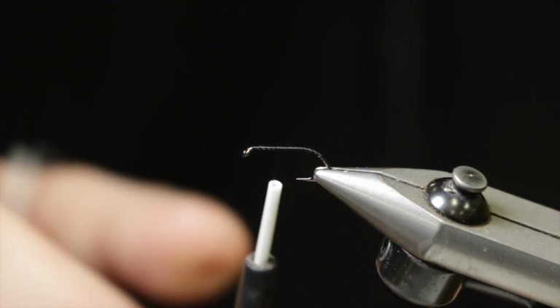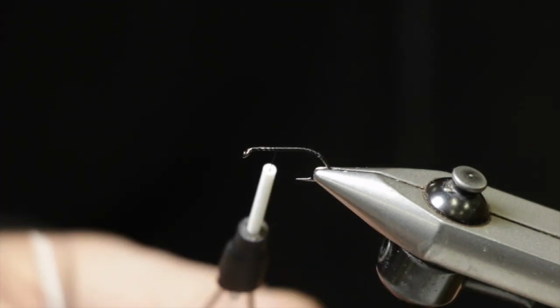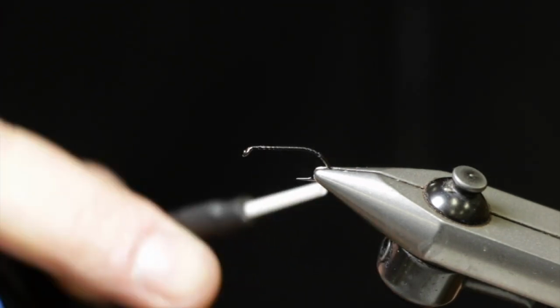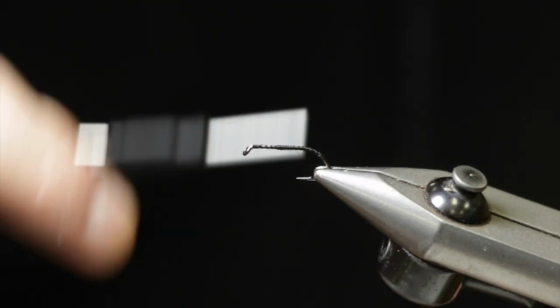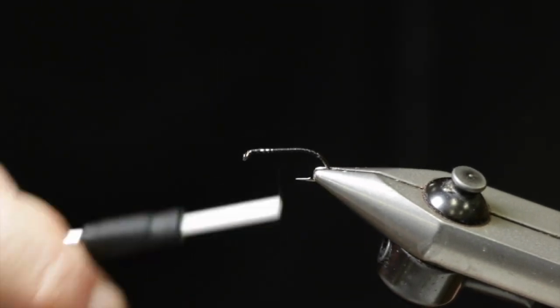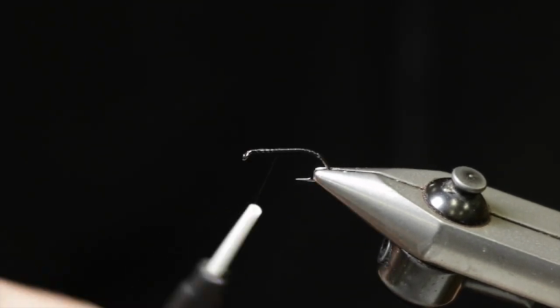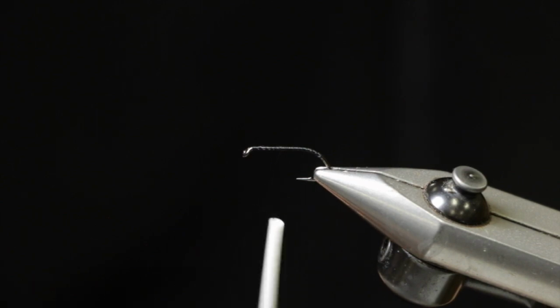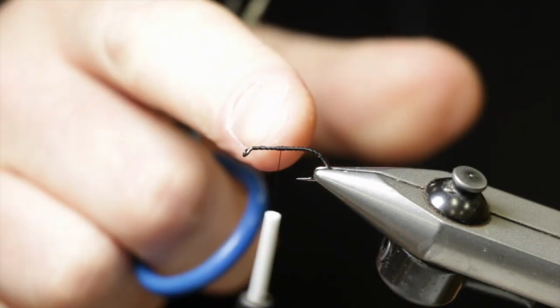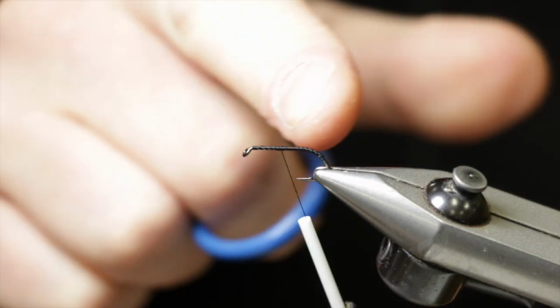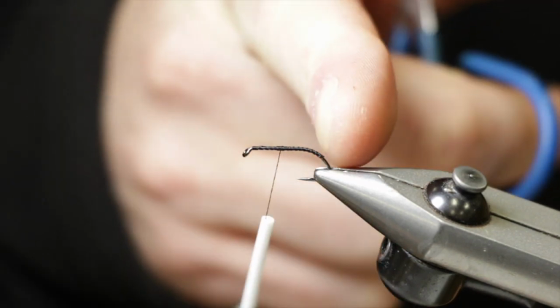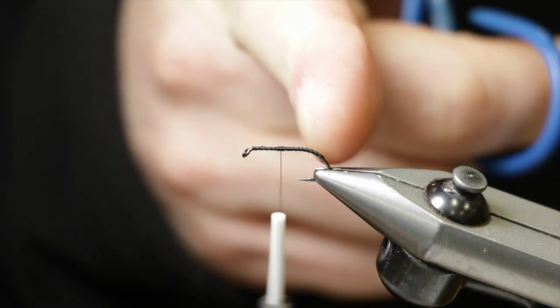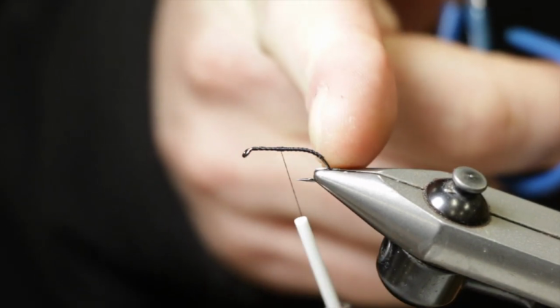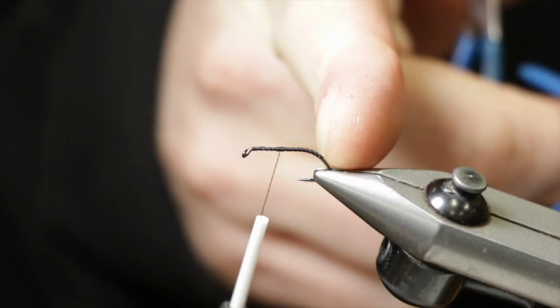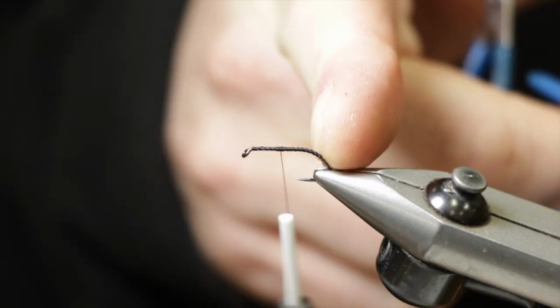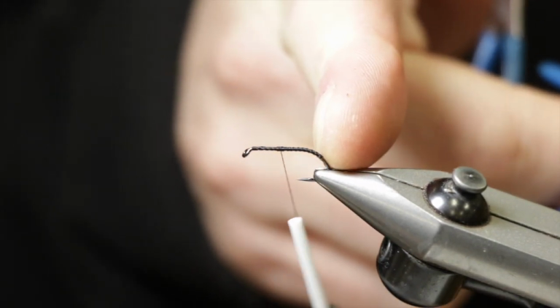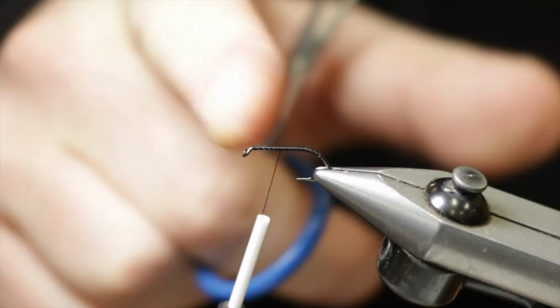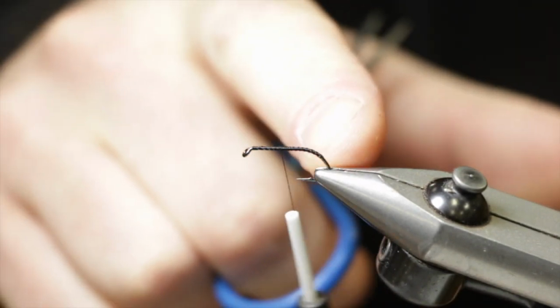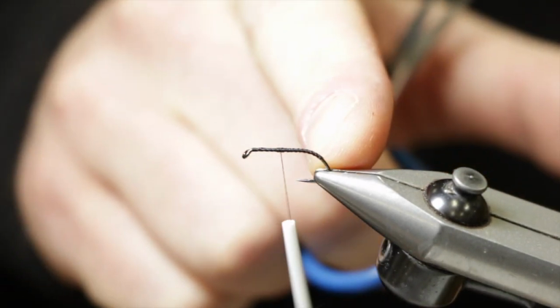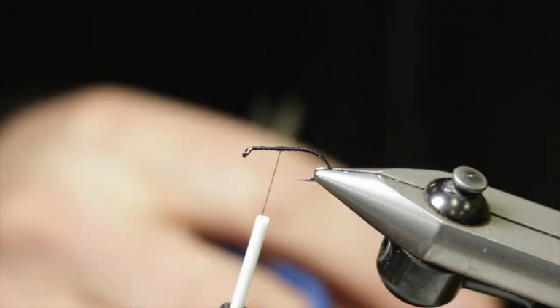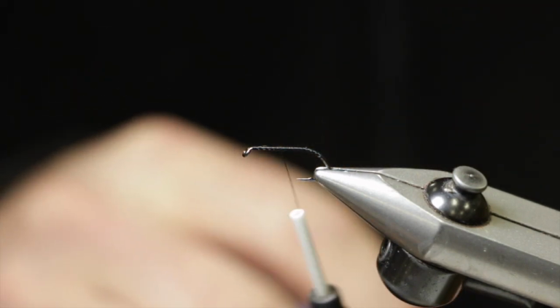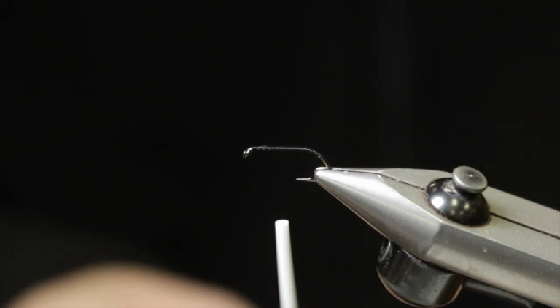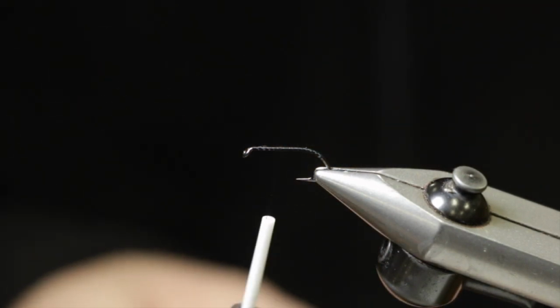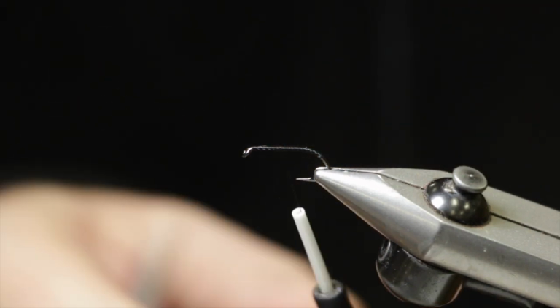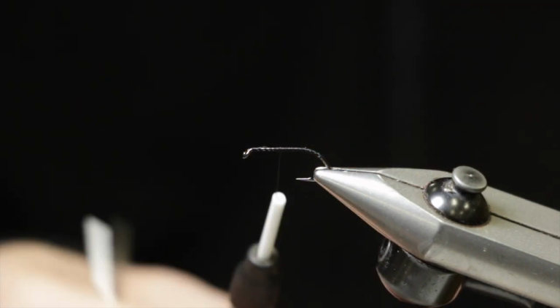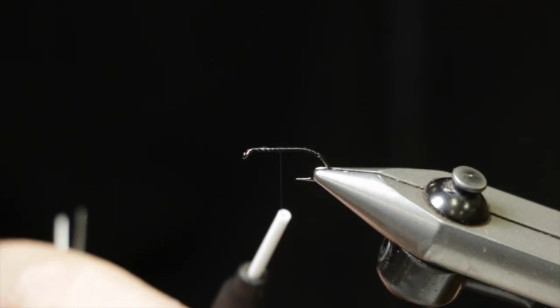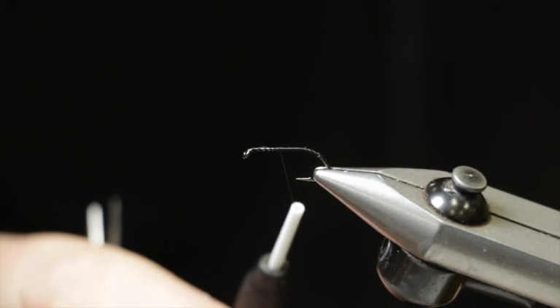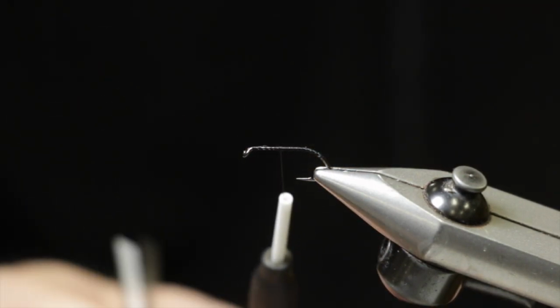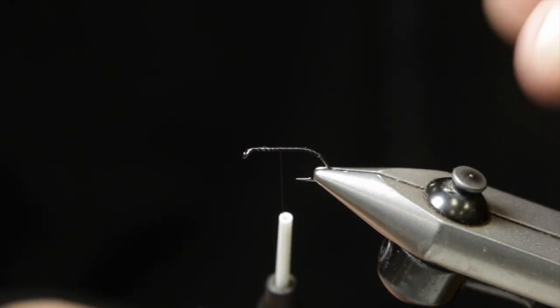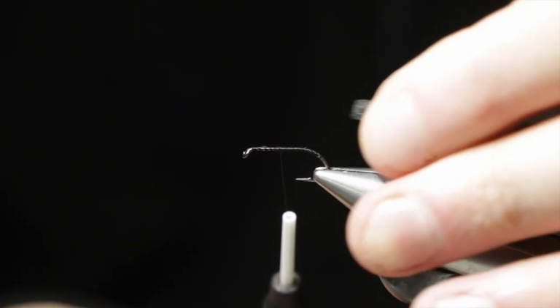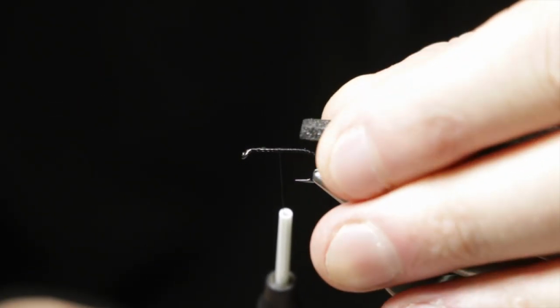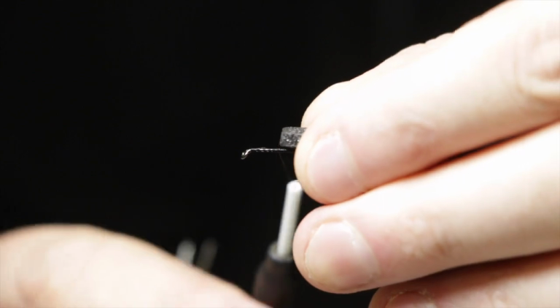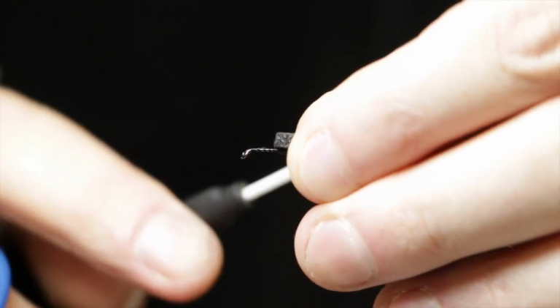I'm going to start by laying a thread base. You can see that this hook has a little bit of a sharp bend right there, and I wrap just a little bit down that bend and then bring the thread back just past the halfway point of the hook.